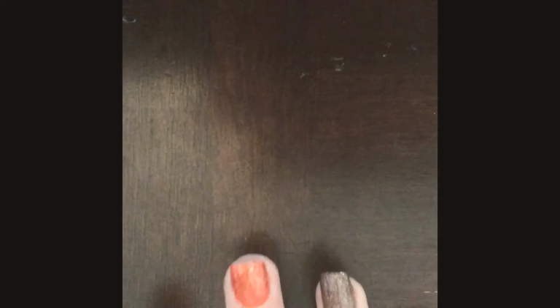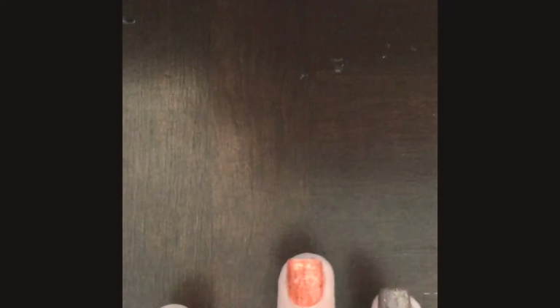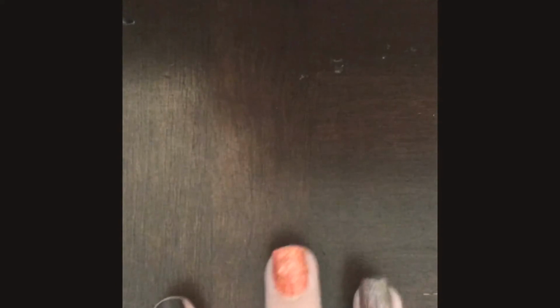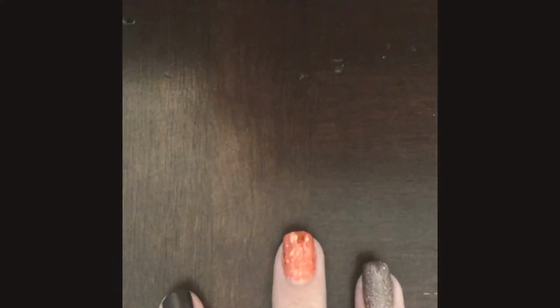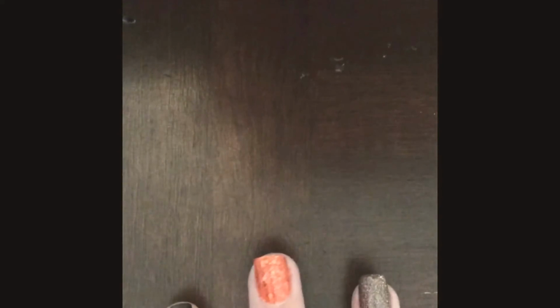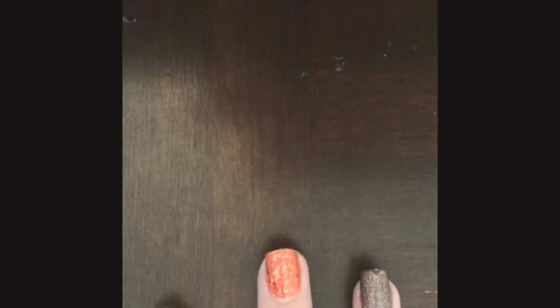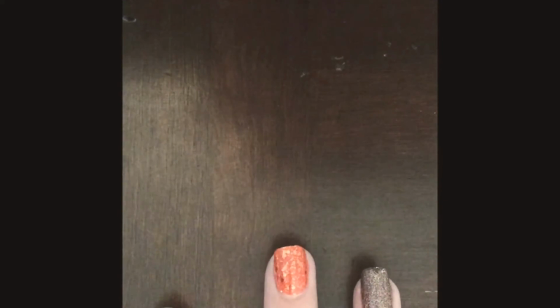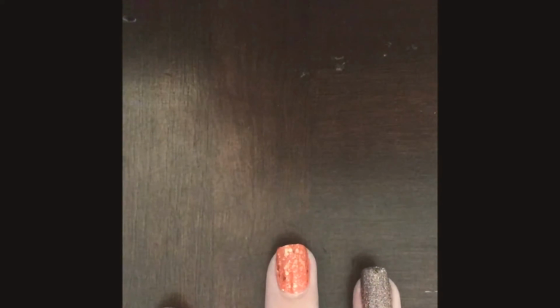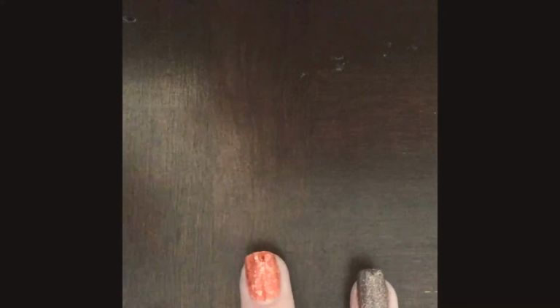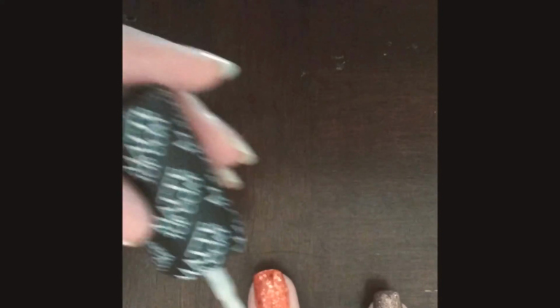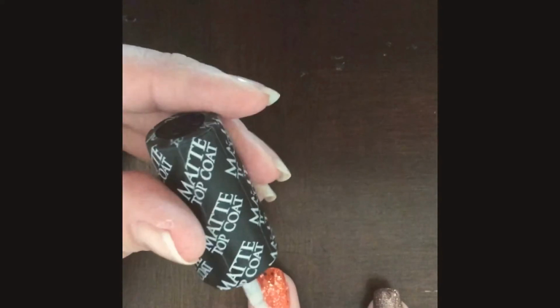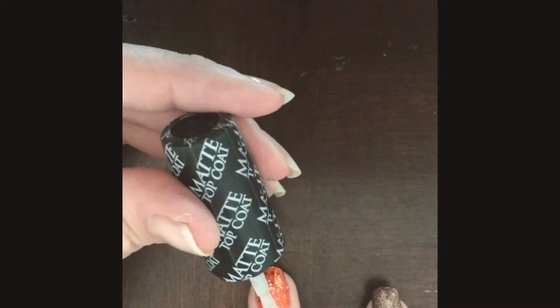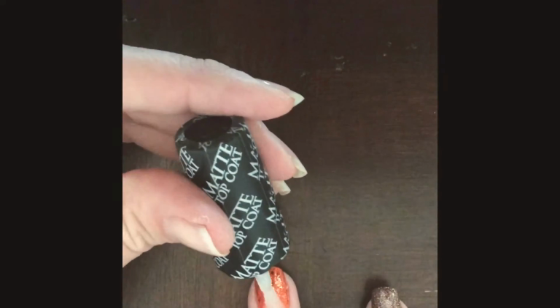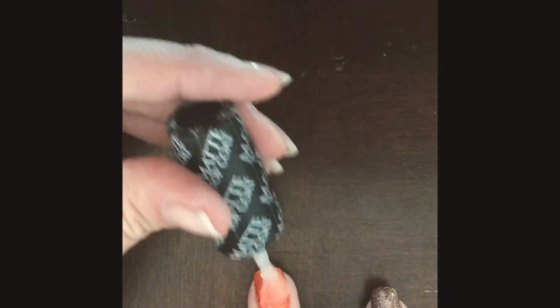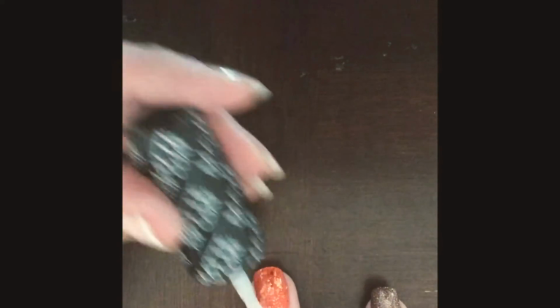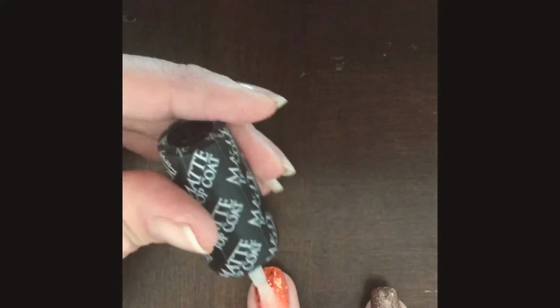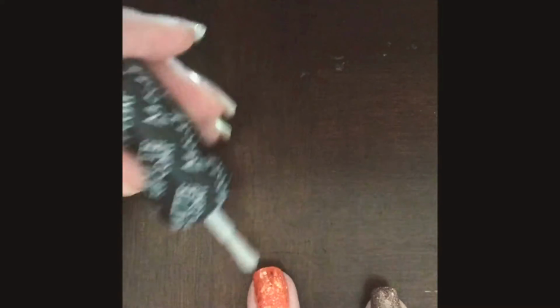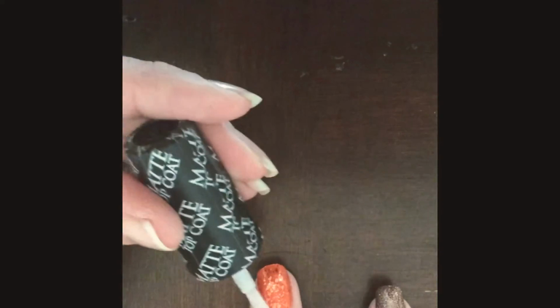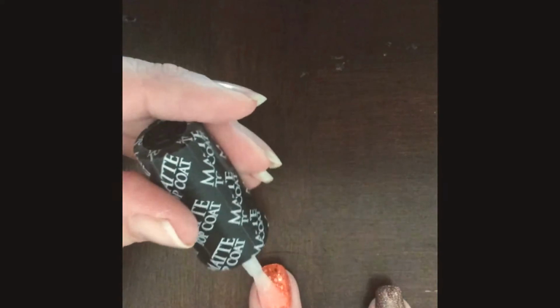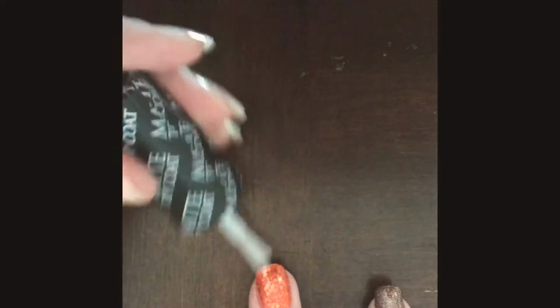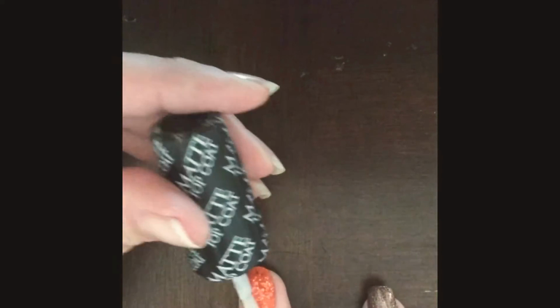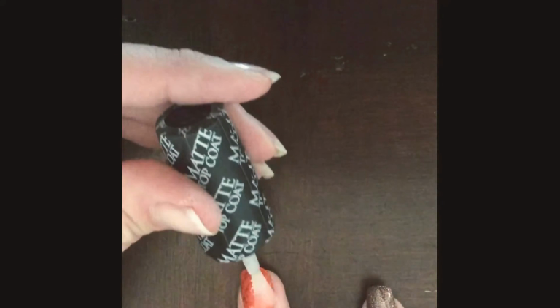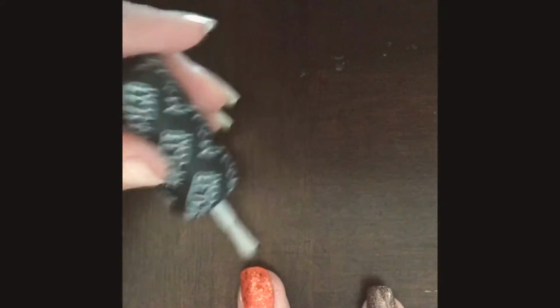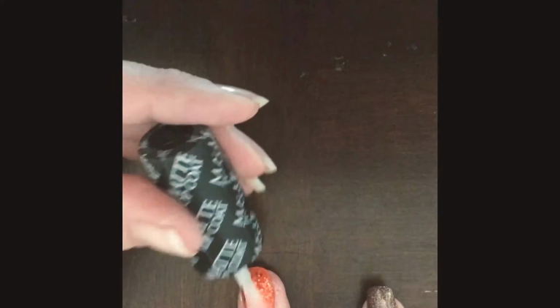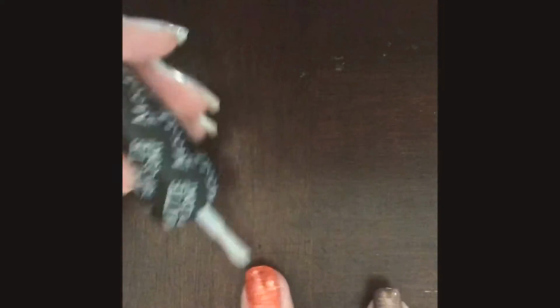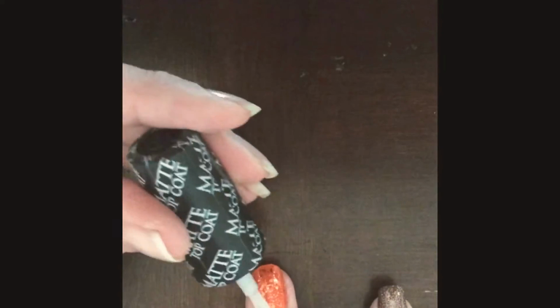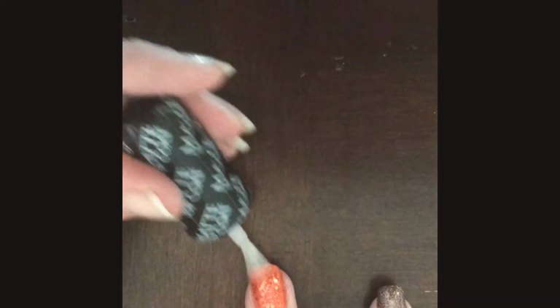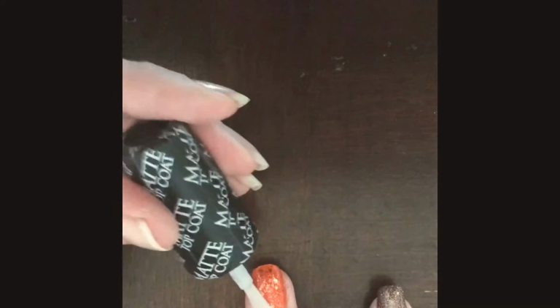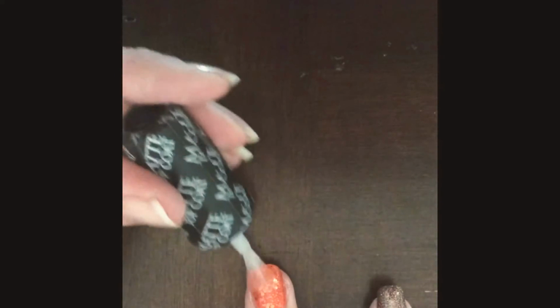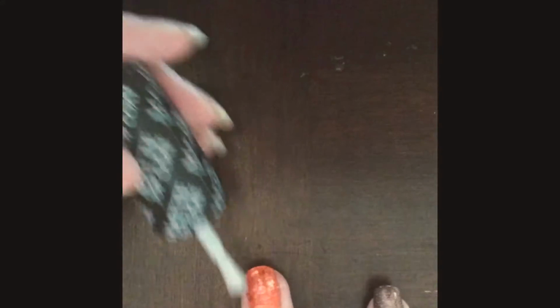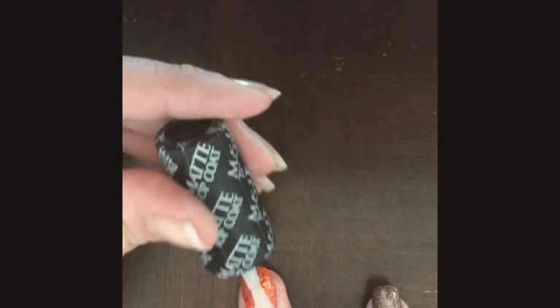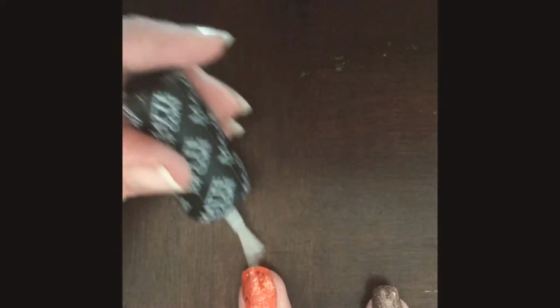So what do you think? Let's see what it looks like over 'Orange You Scared.' It takes some of that shine off of the glitter — it'll still be sparkly, but it won't be so bright.